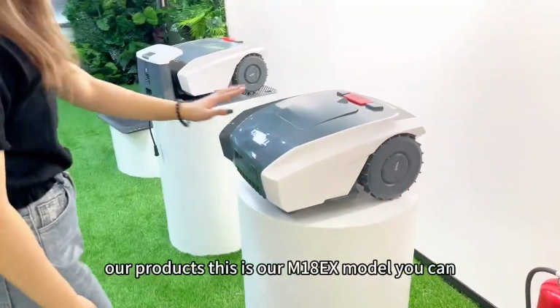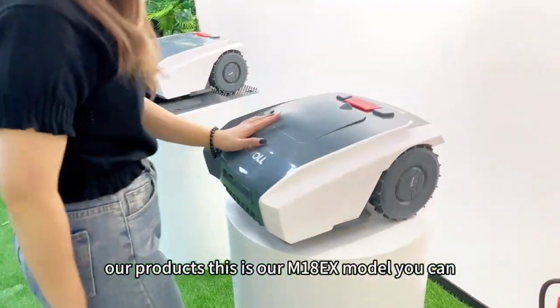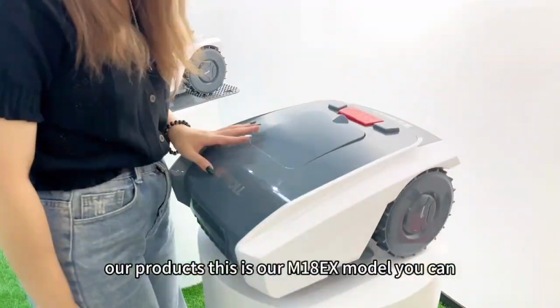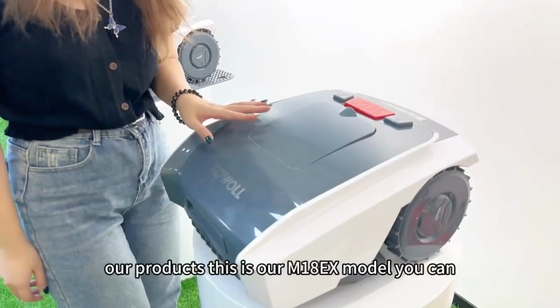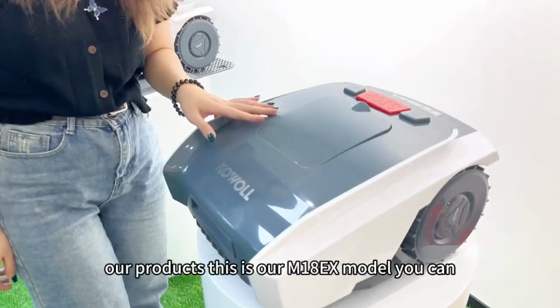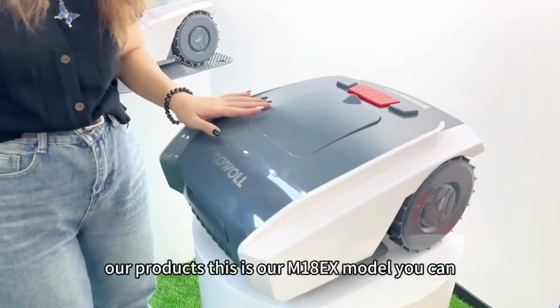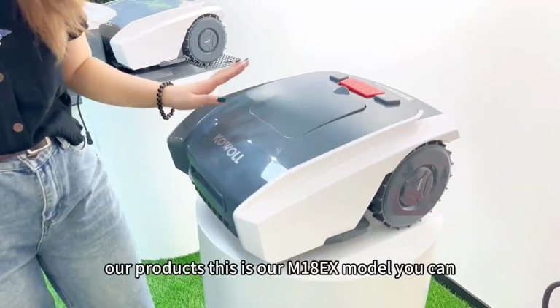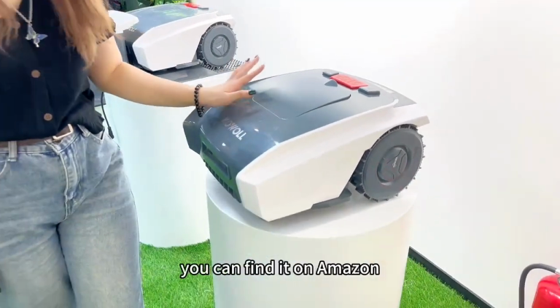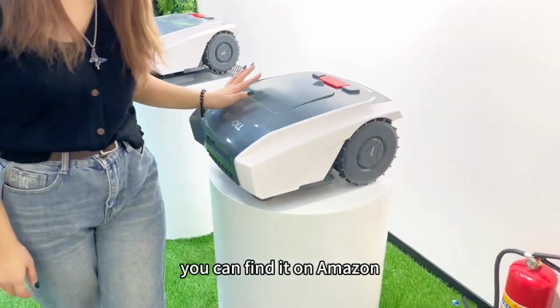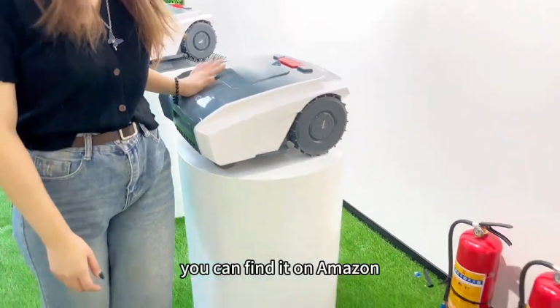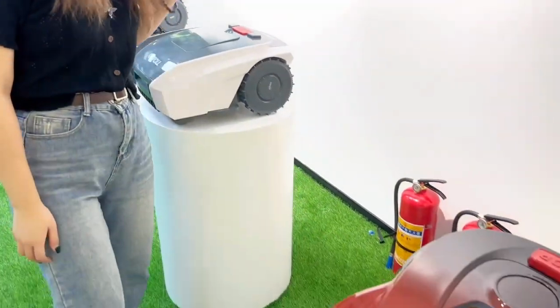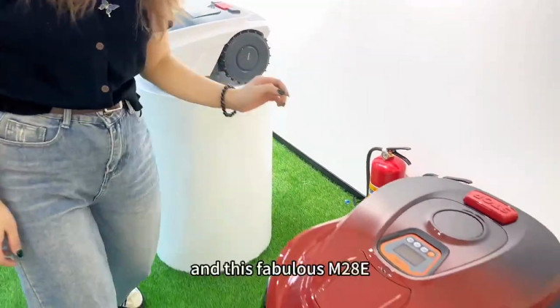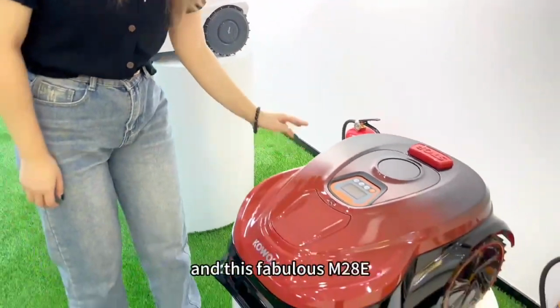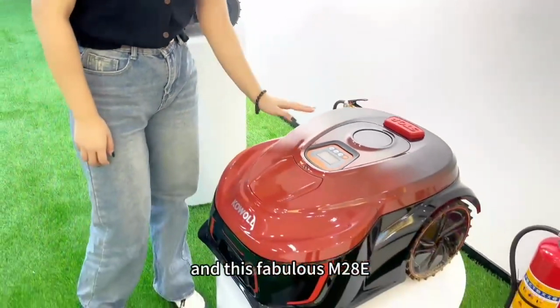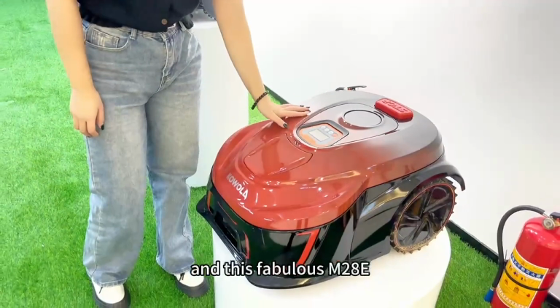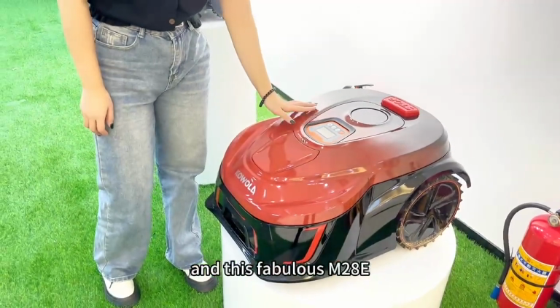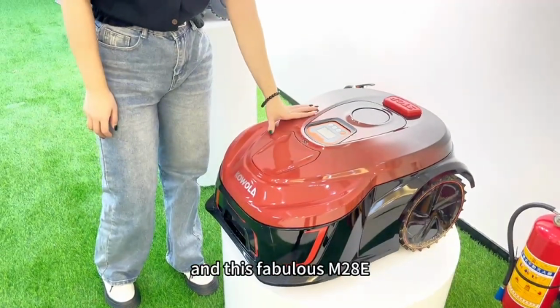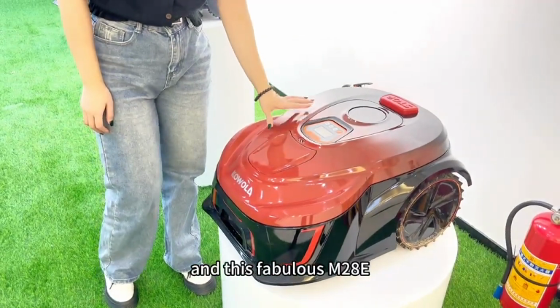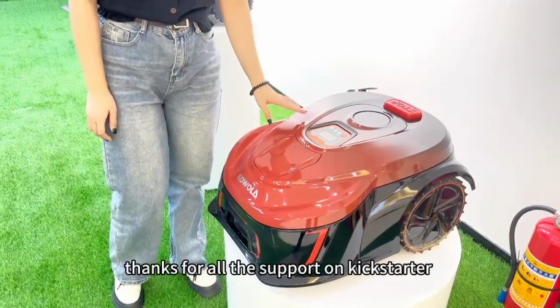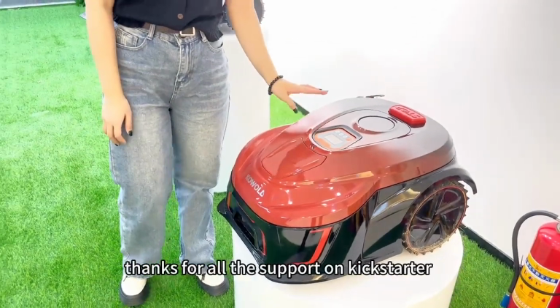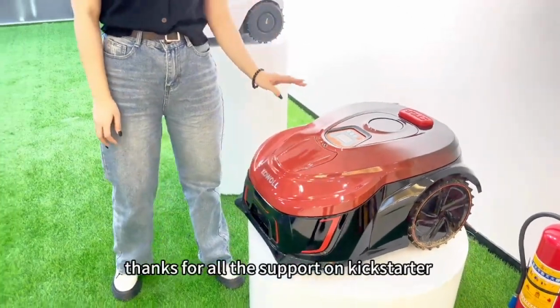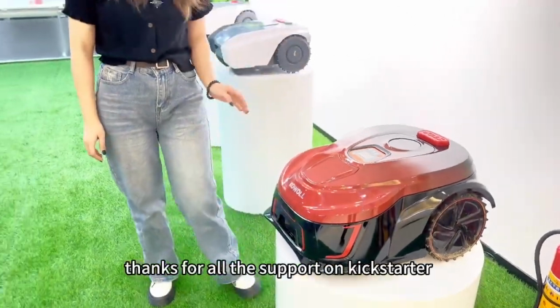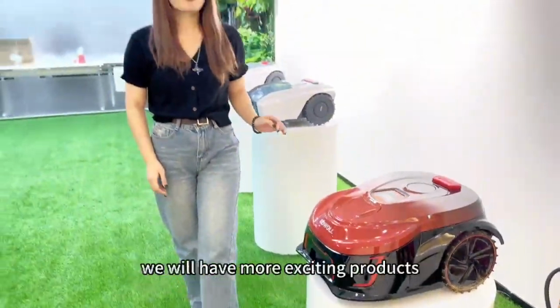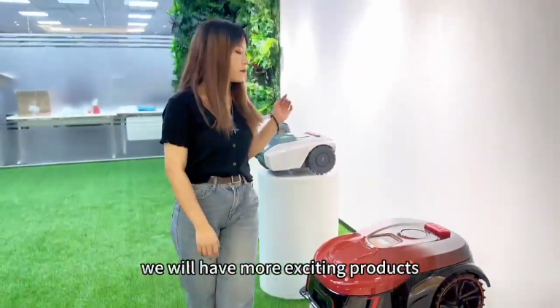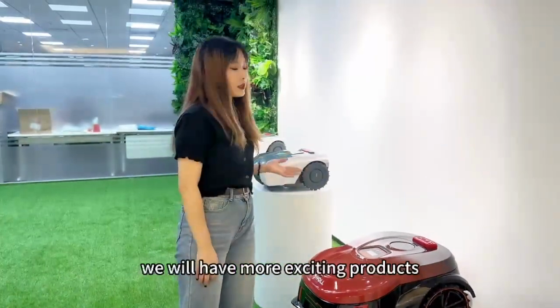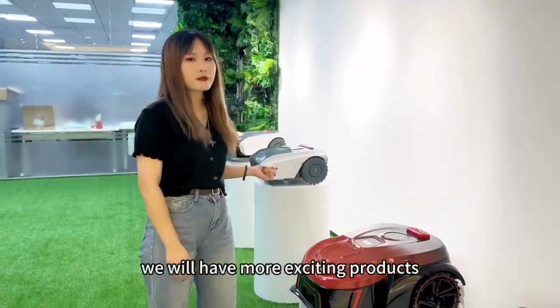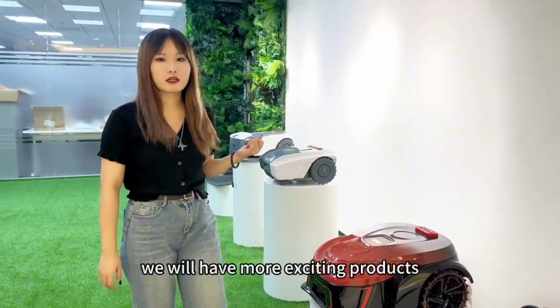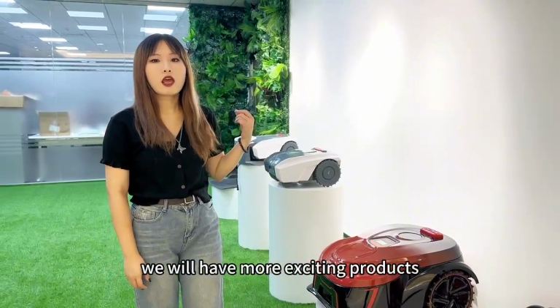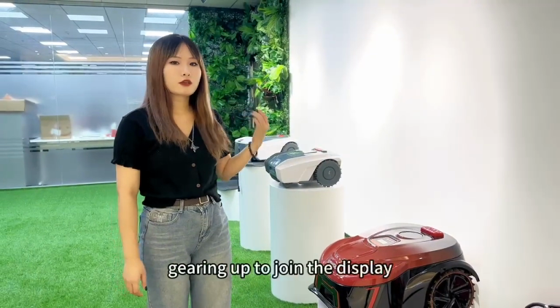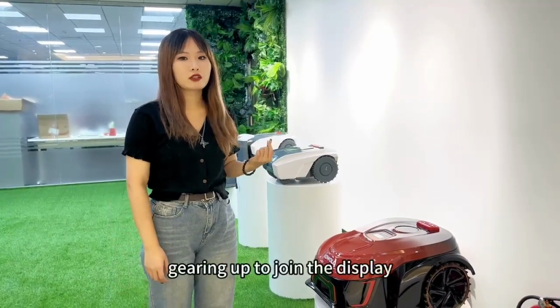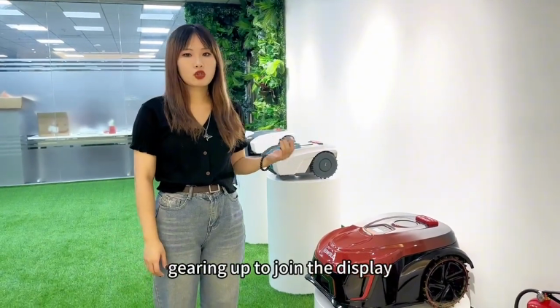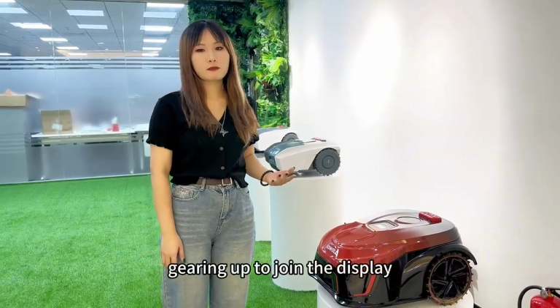This is our M18EX model. You can find it on Amazon. And this fabulous M20AE. Thanks for all the support on Kickstarter — we will have more exciting products gearing up to join the display.